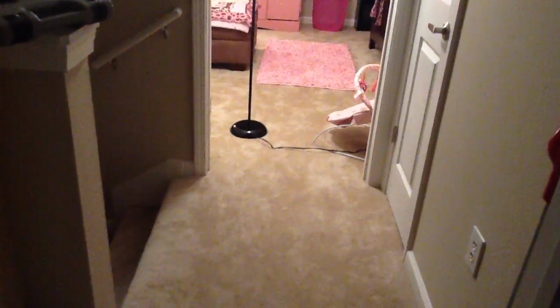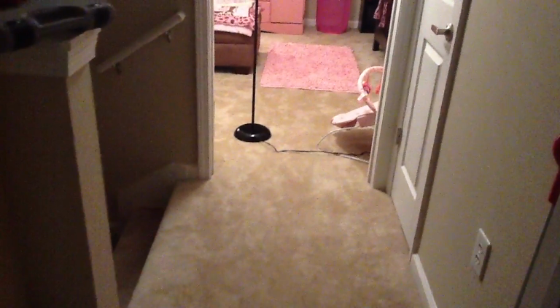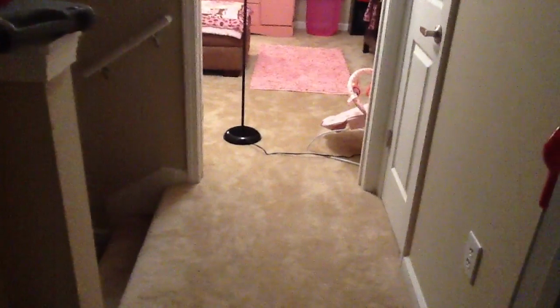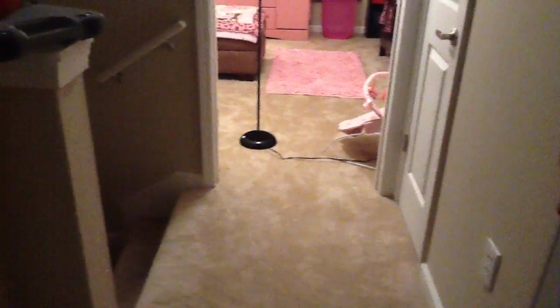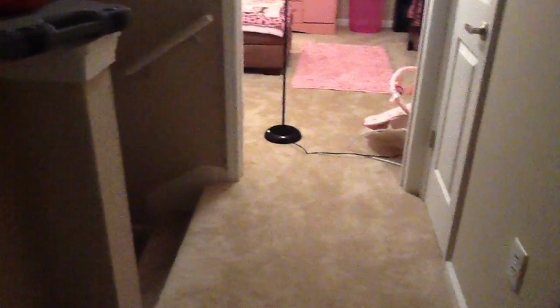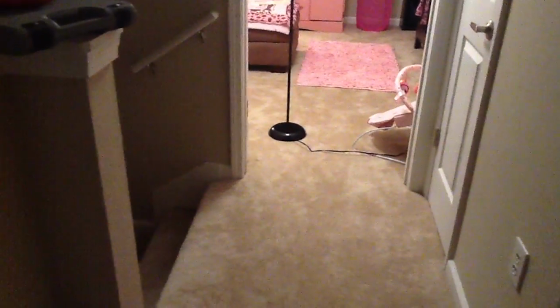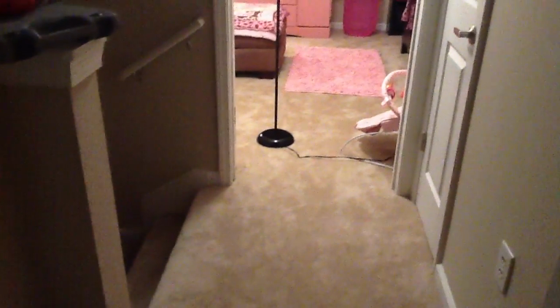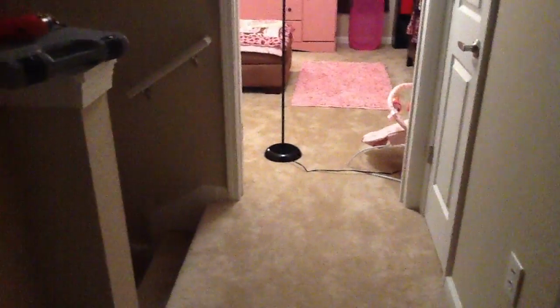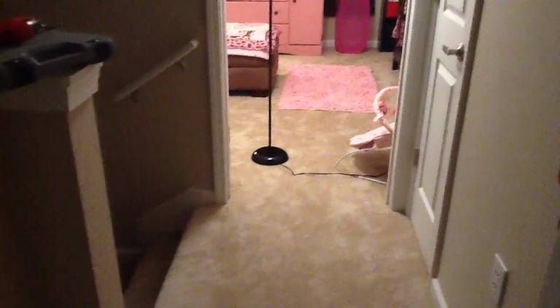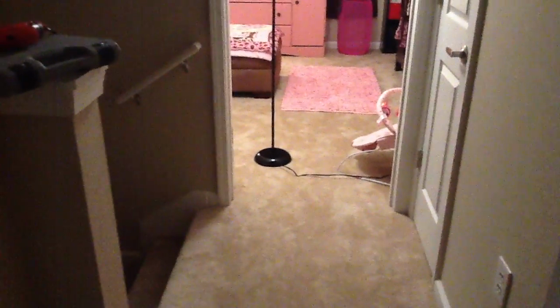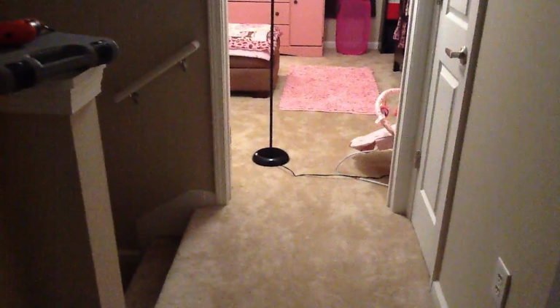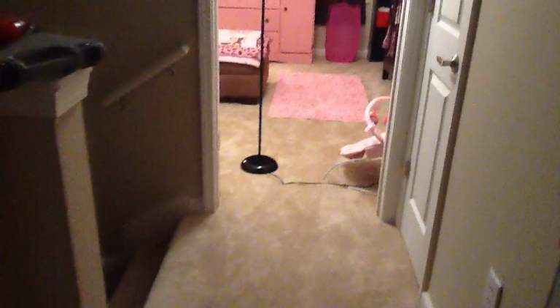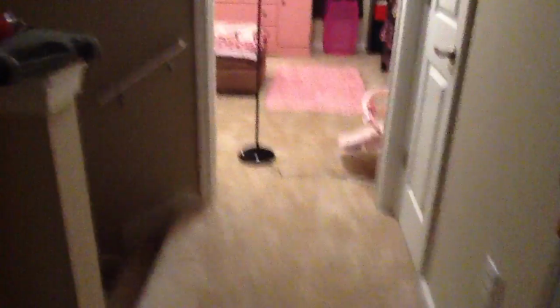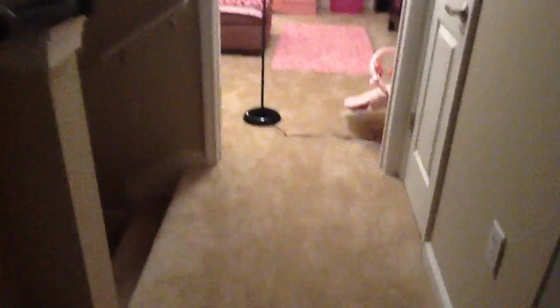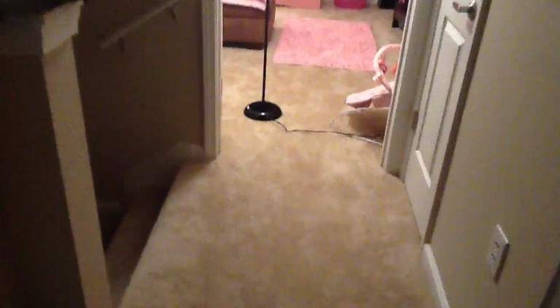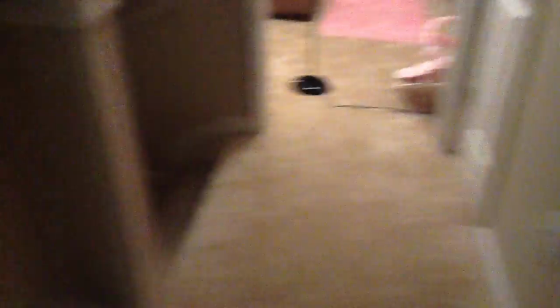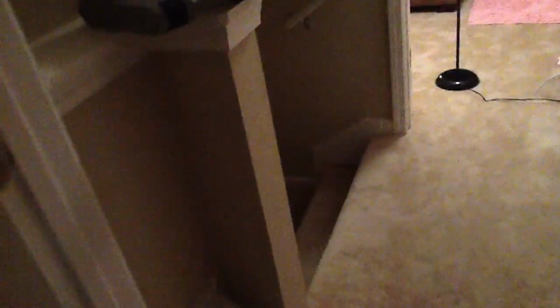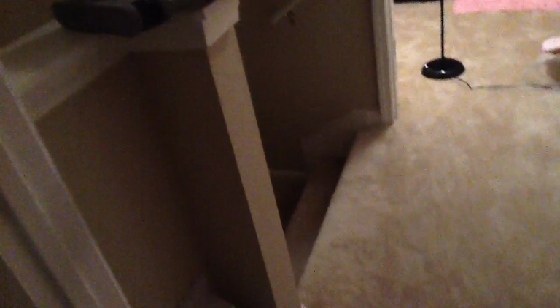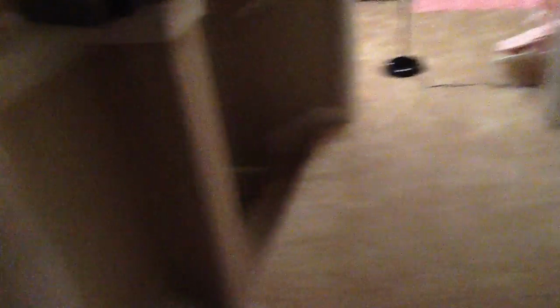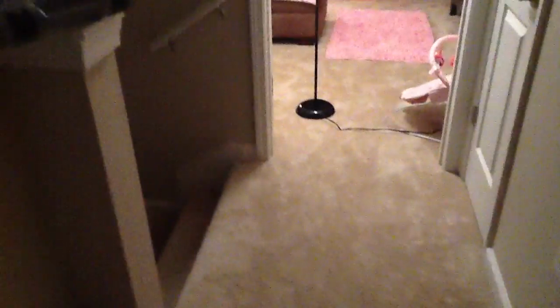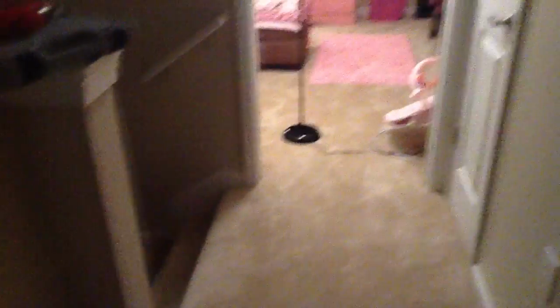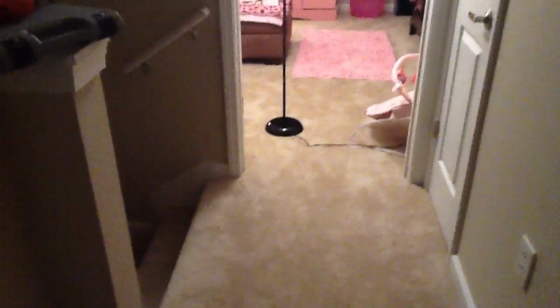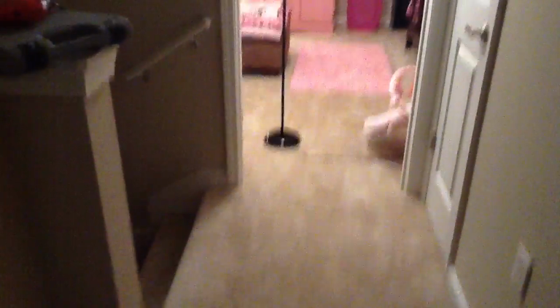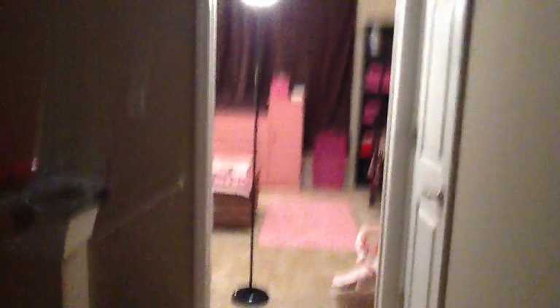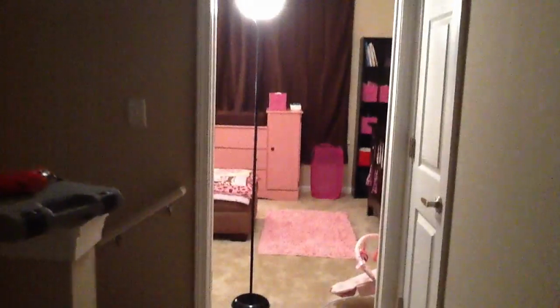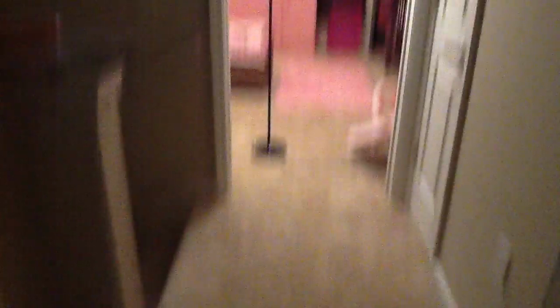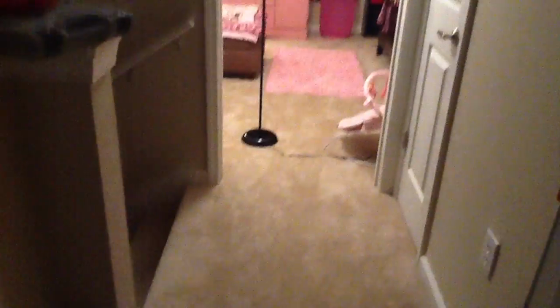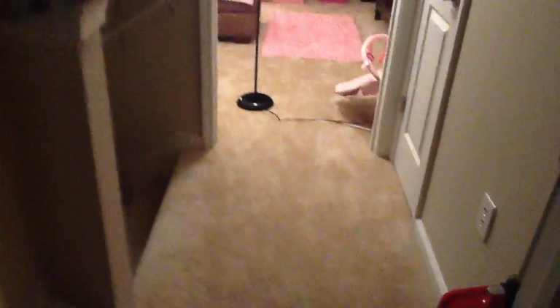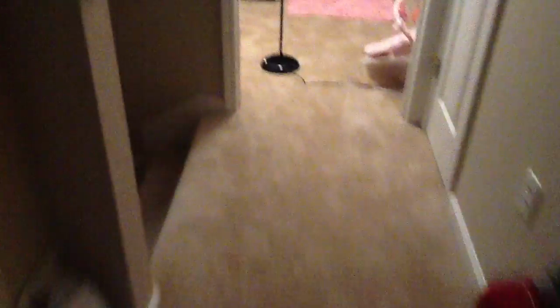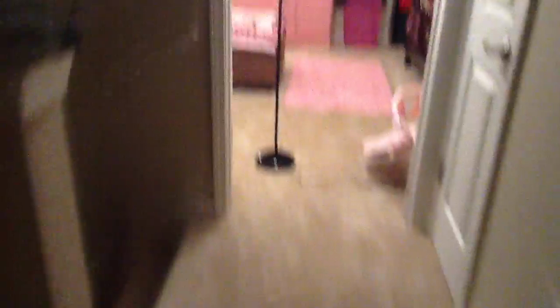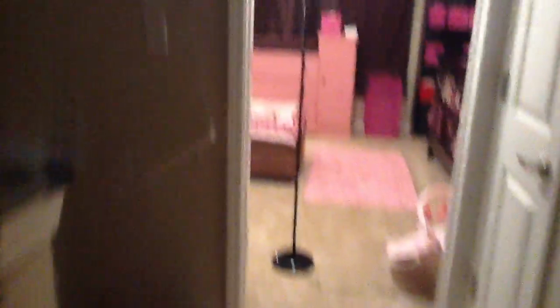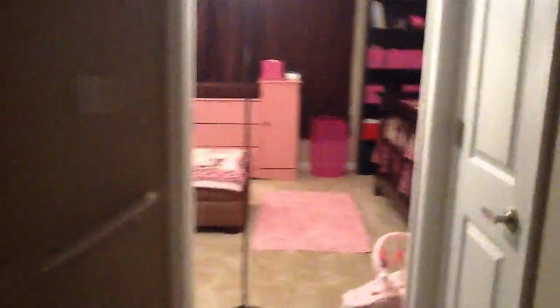Hey guys, I'm just here to do the nursery tour since I said that I would do it. These are the steps coming in. I'm in our room right now, so she's across the hall. And you just walk through.